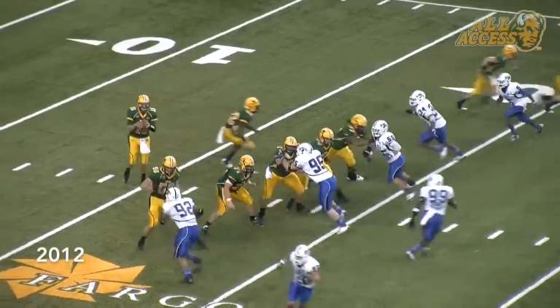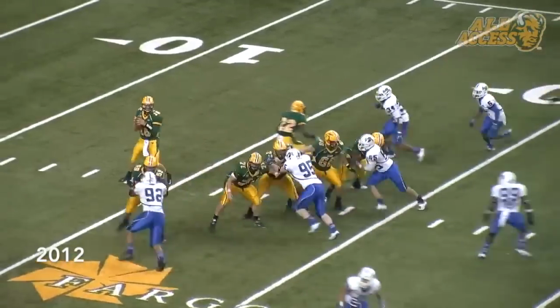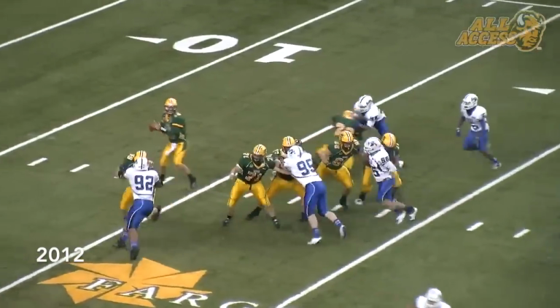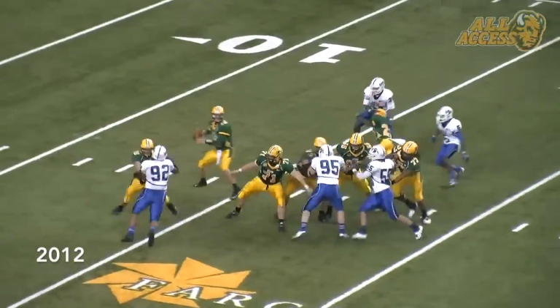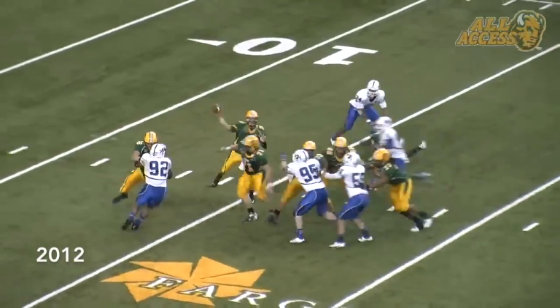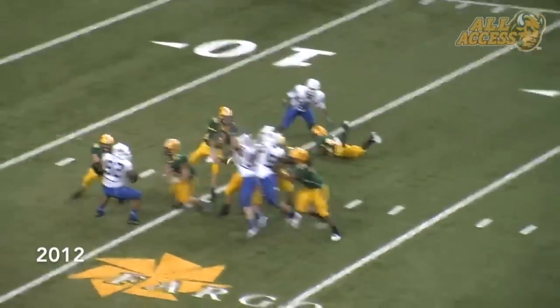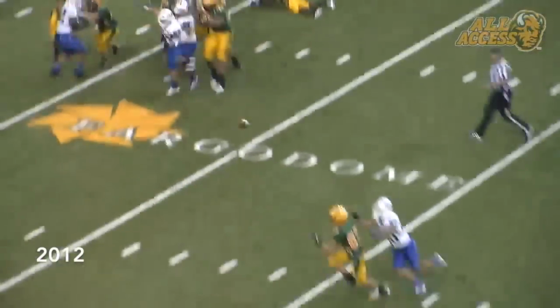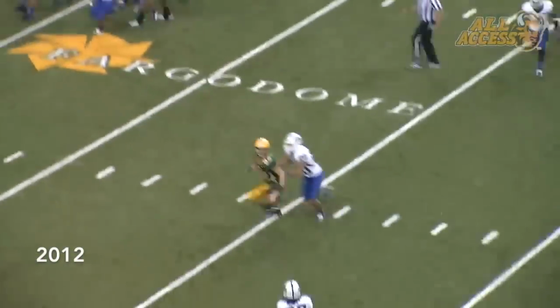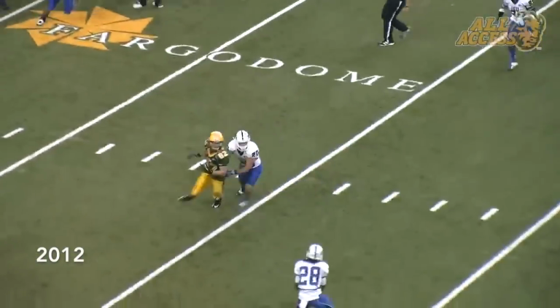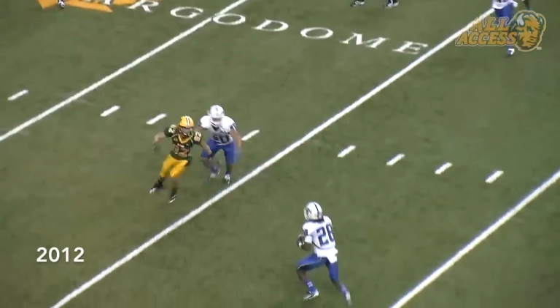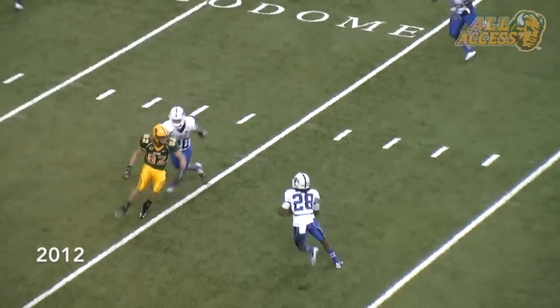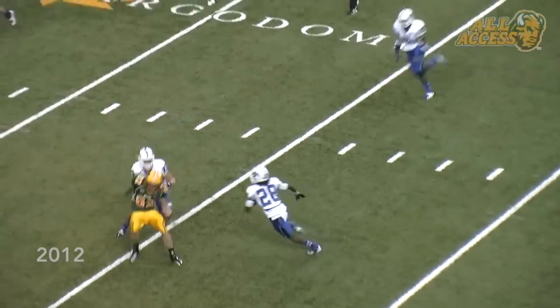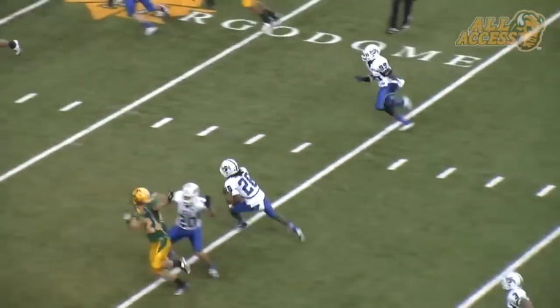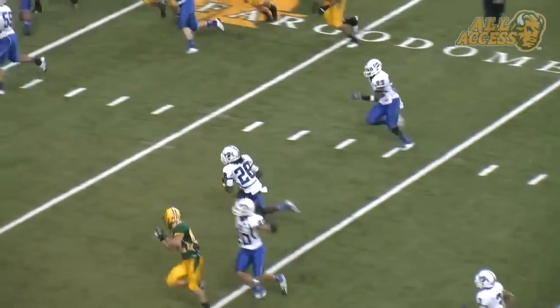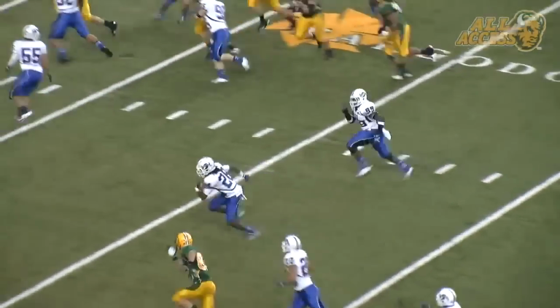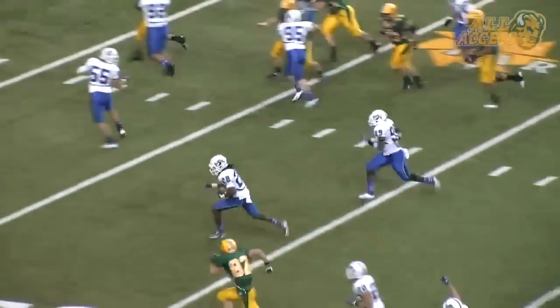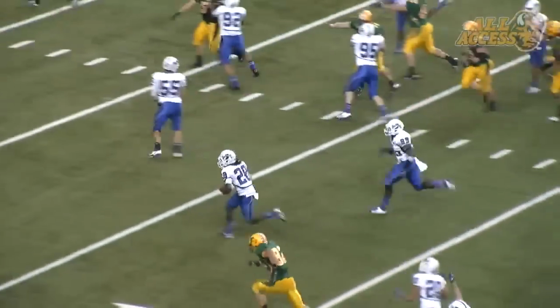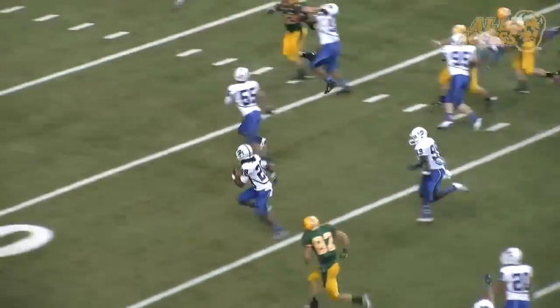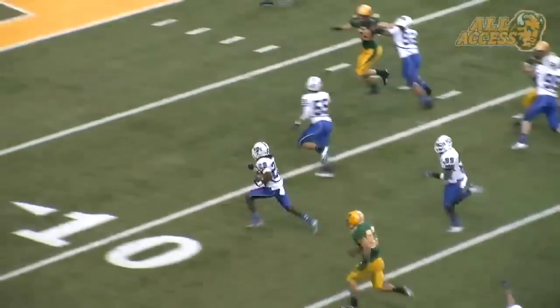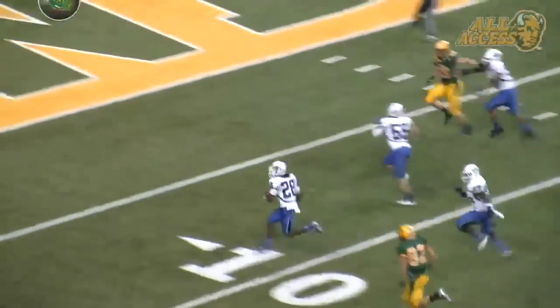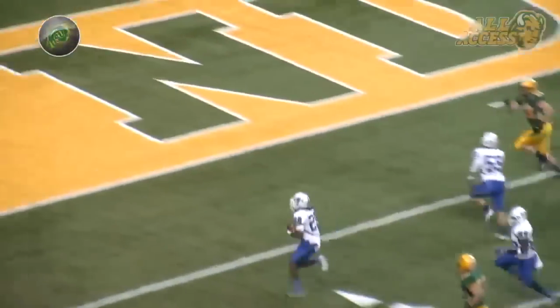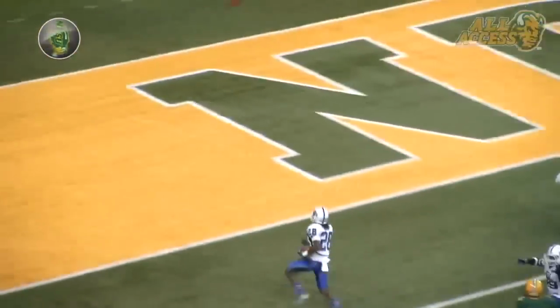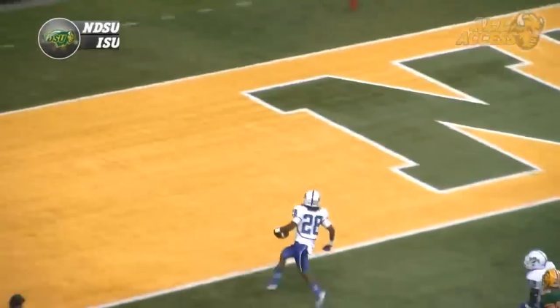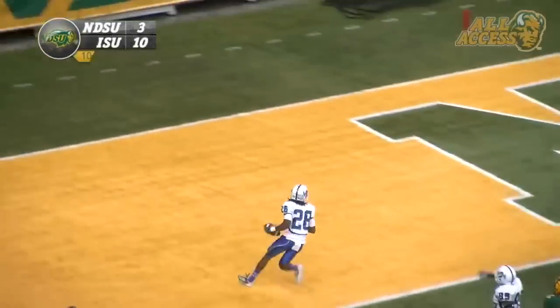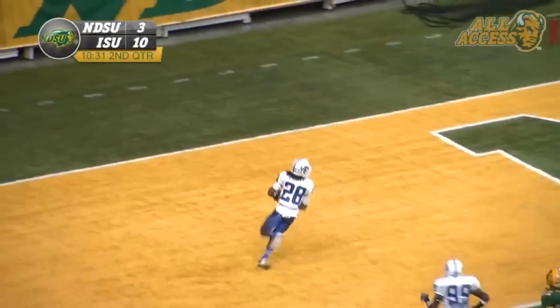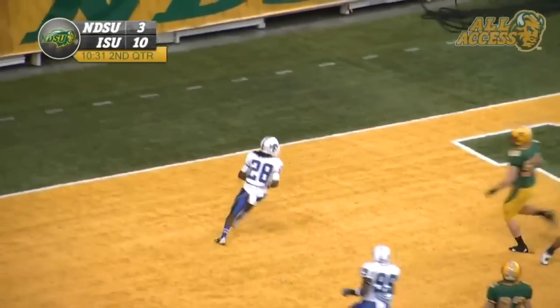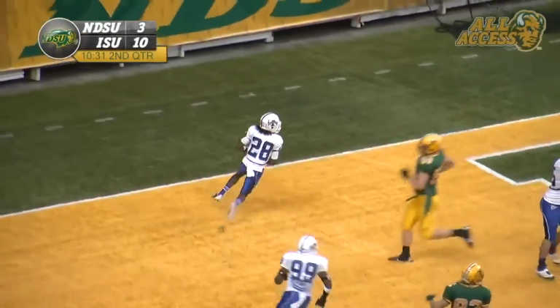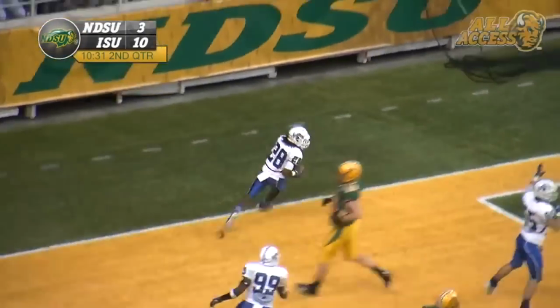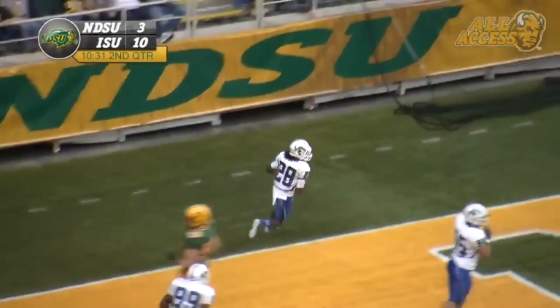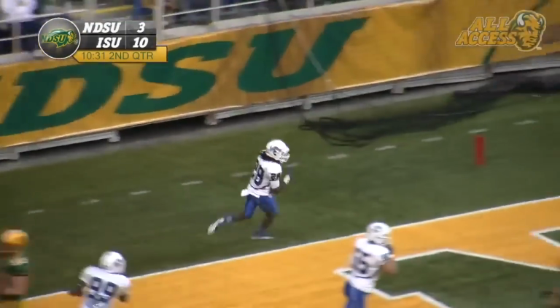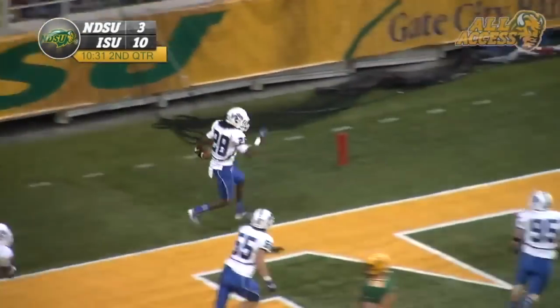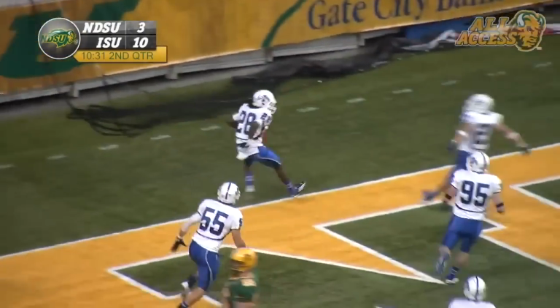Takes a belt-high snap. Throws short across the middle. Intercepted by Tualen at the 25. Left side, 20, 10, 5. Touchdown, Sycamores!